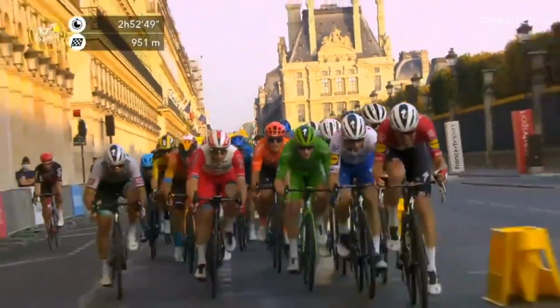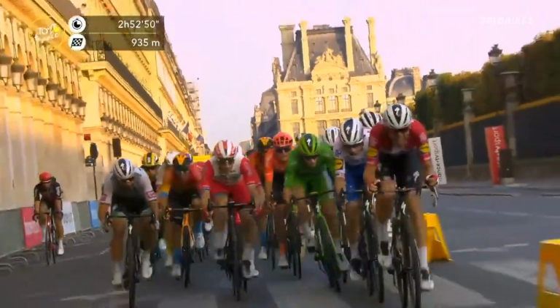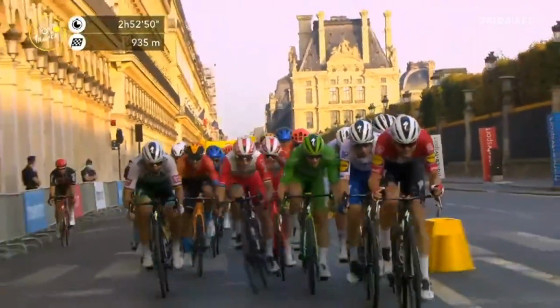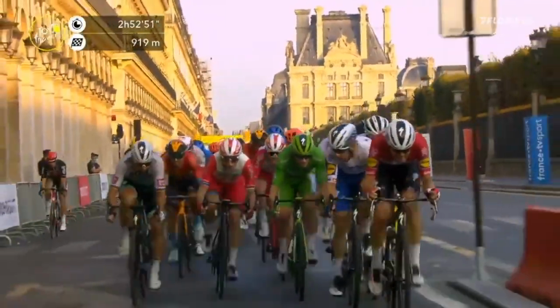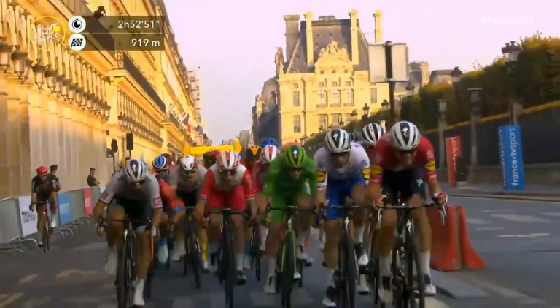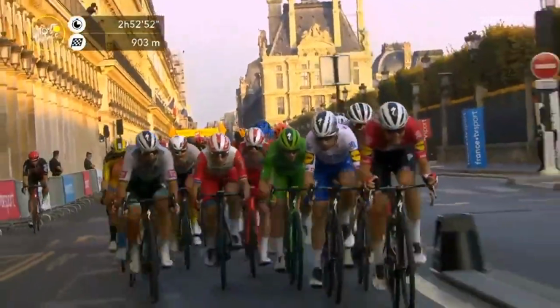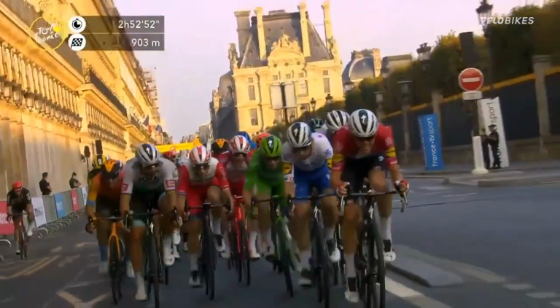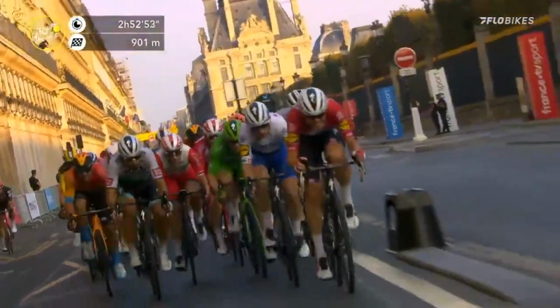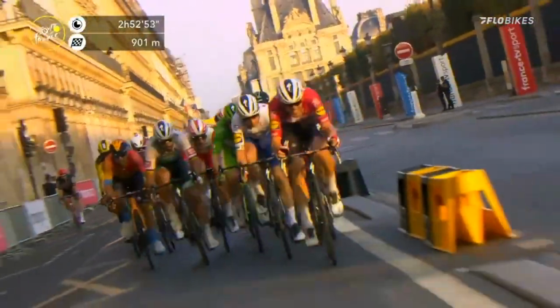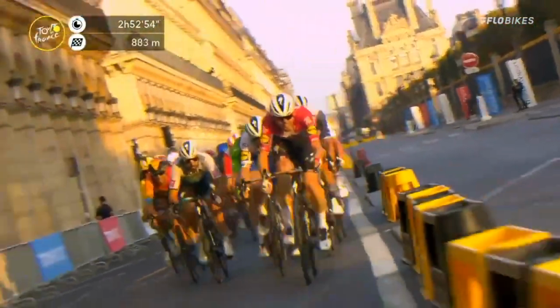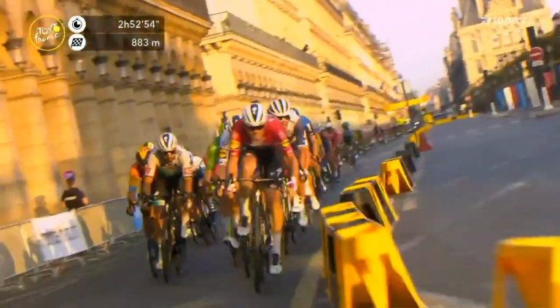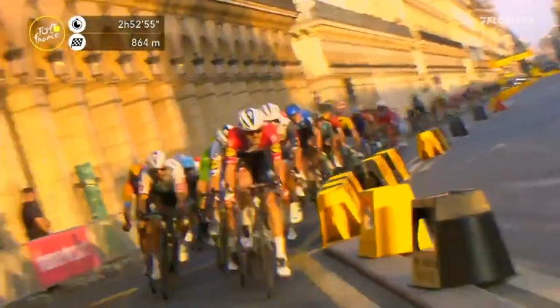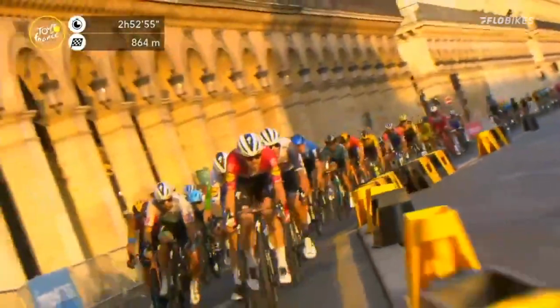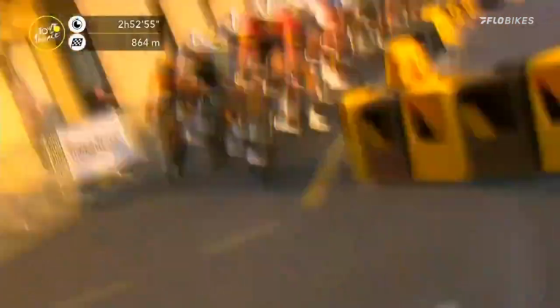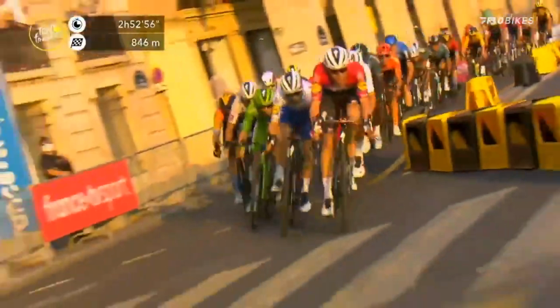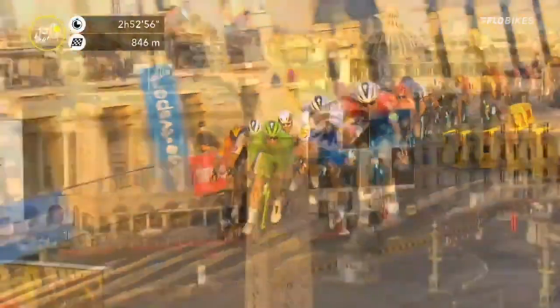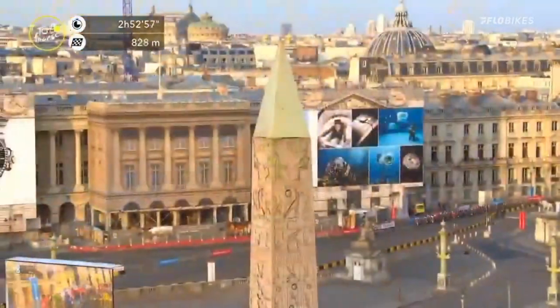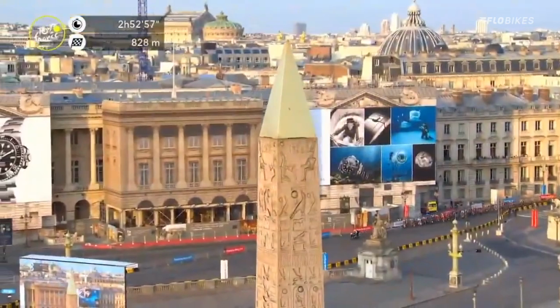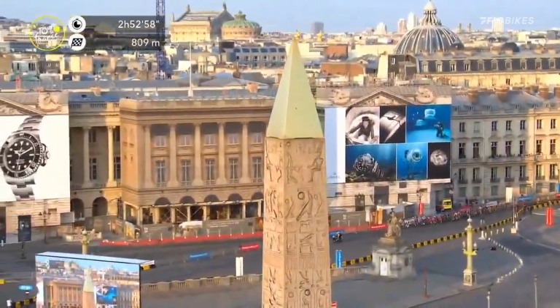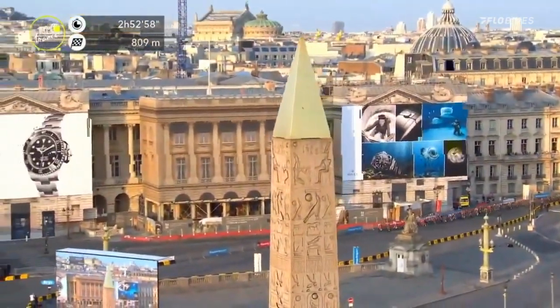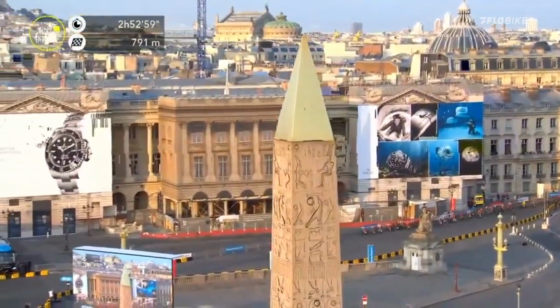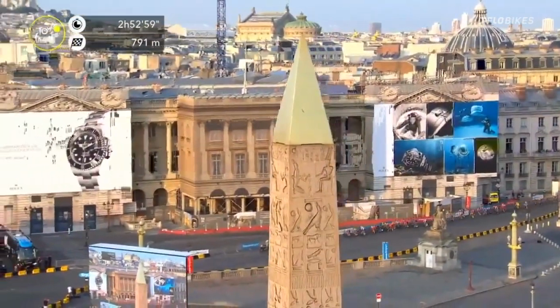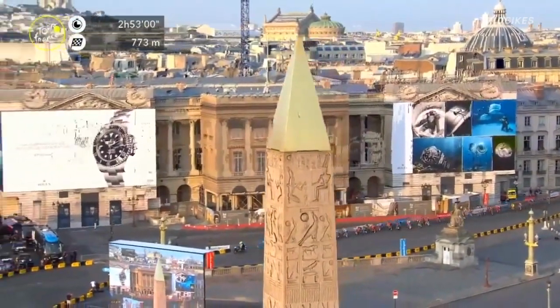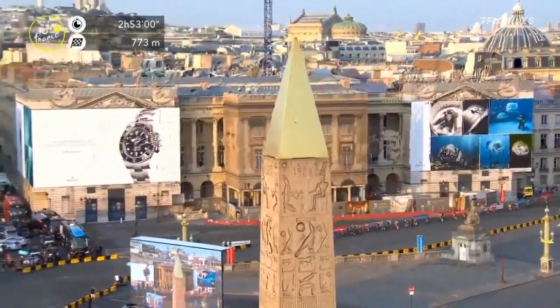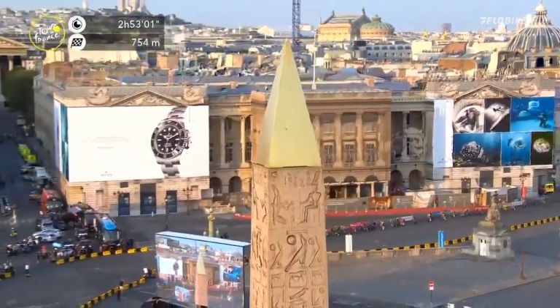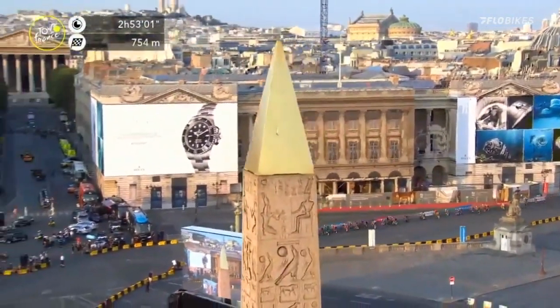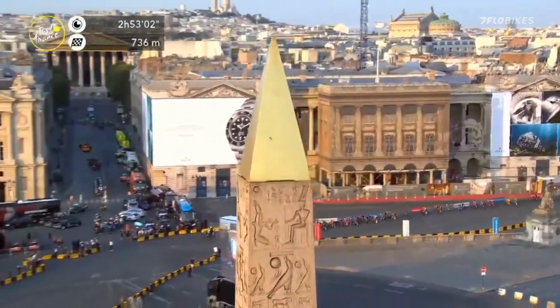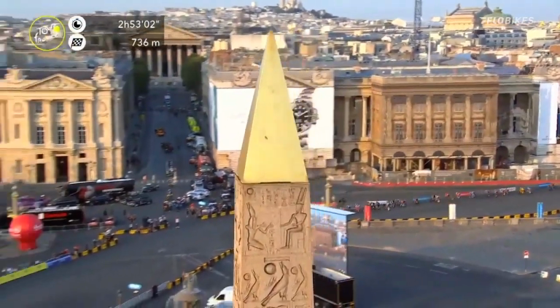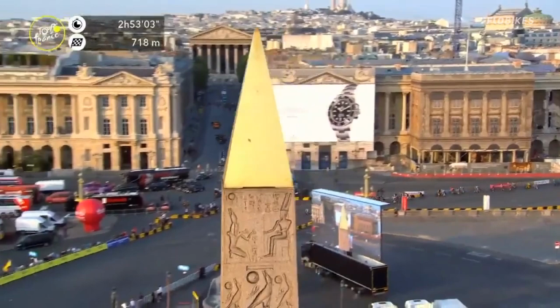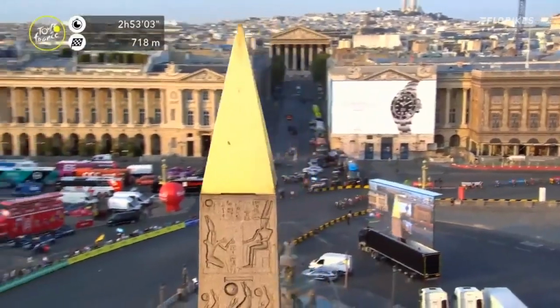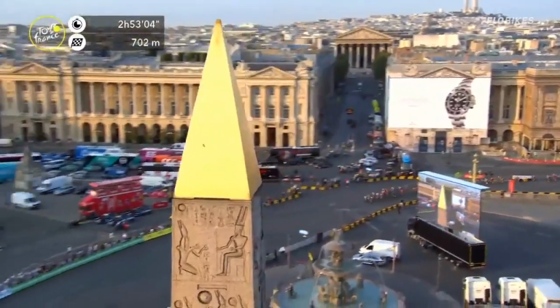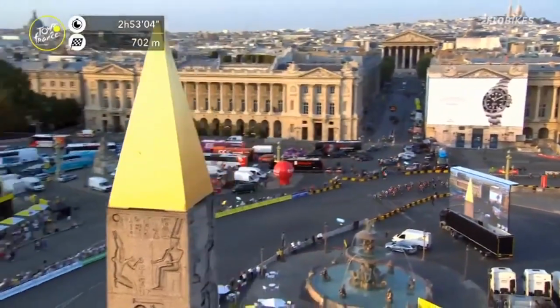900 metres to go. Sagan arrives. Sagan has just moved up on the outside, pushing the wind. Now he's trying to slot in on Bennett's wheel as well. They're going to get ready to come round this swooping right-hander and then they're going to open up the sprint.